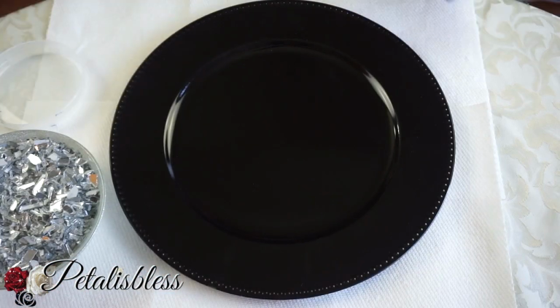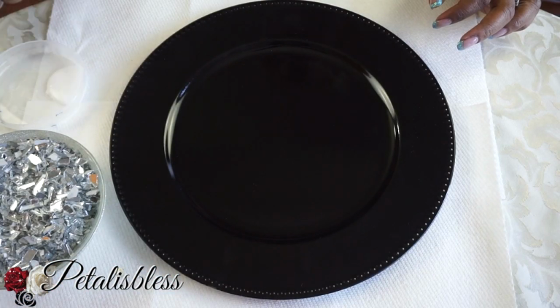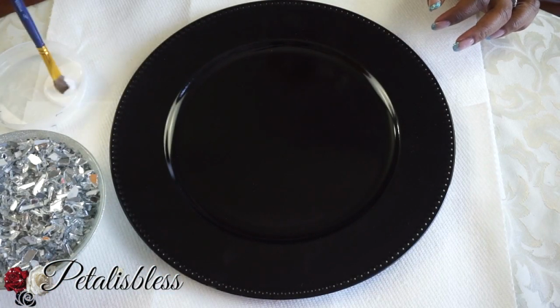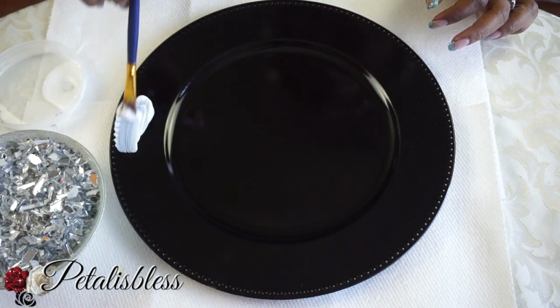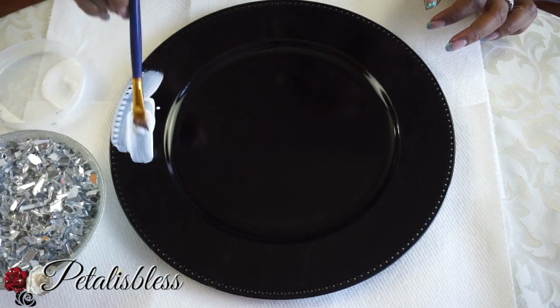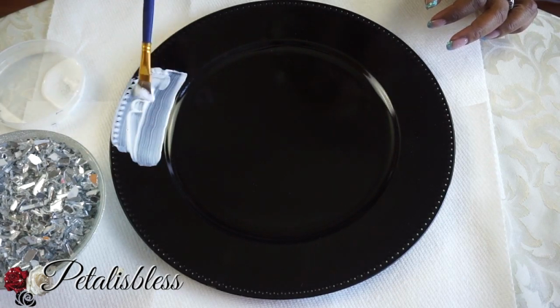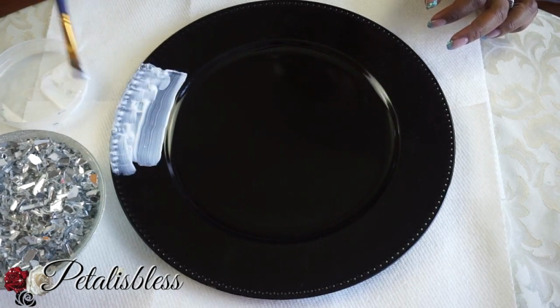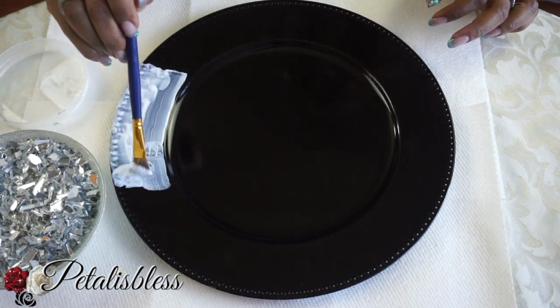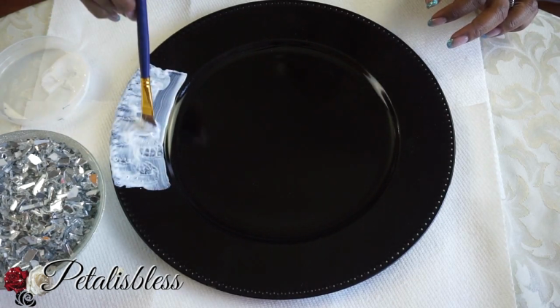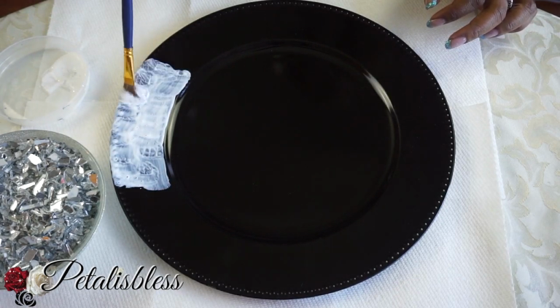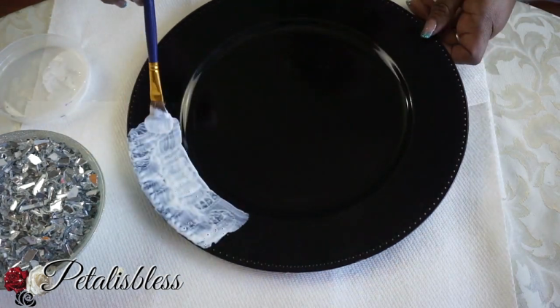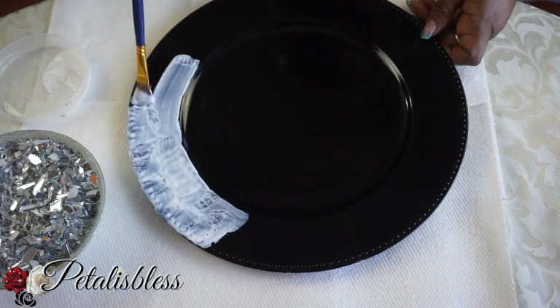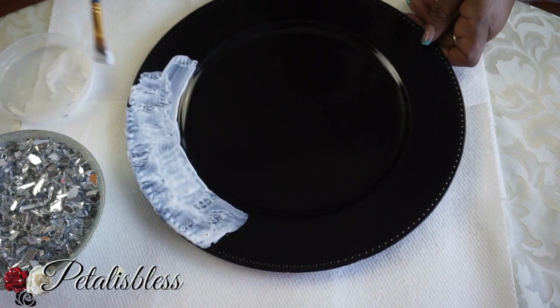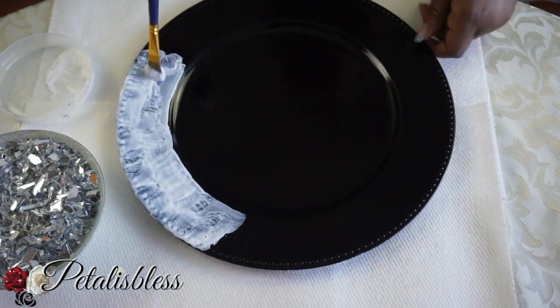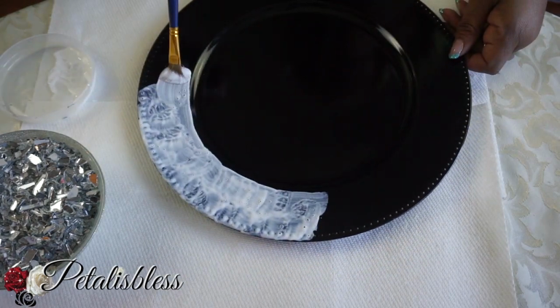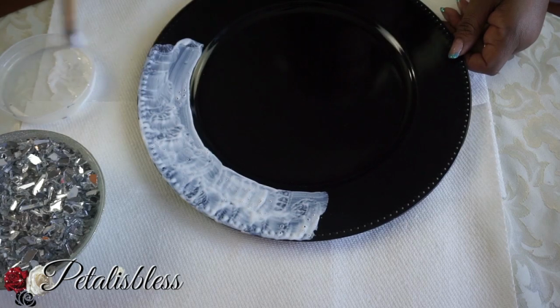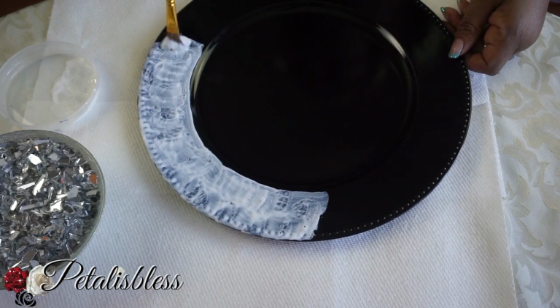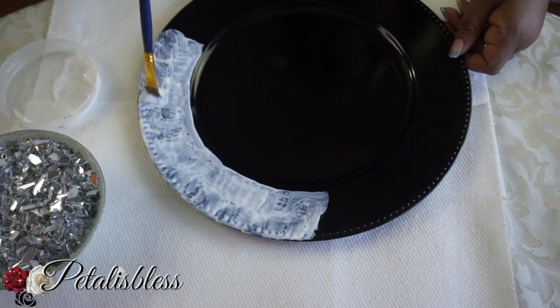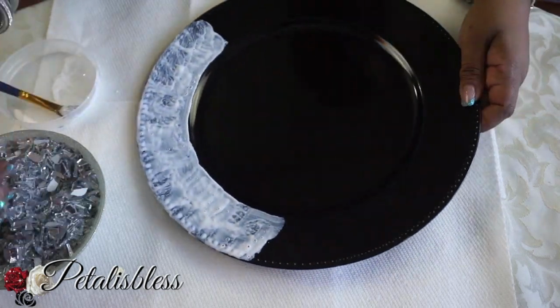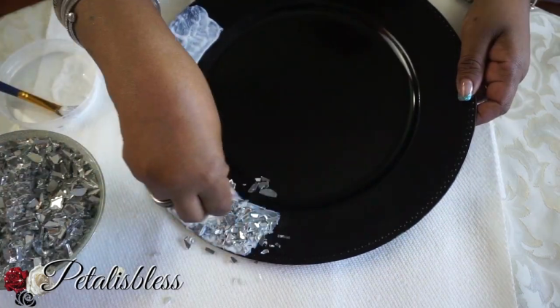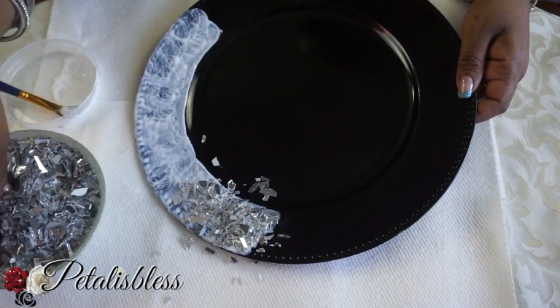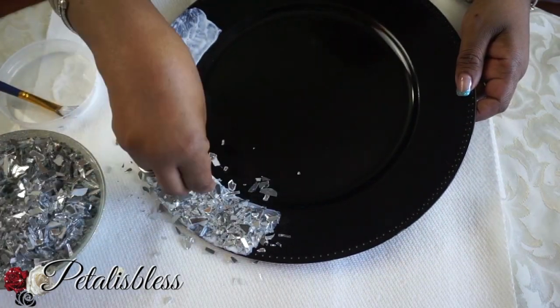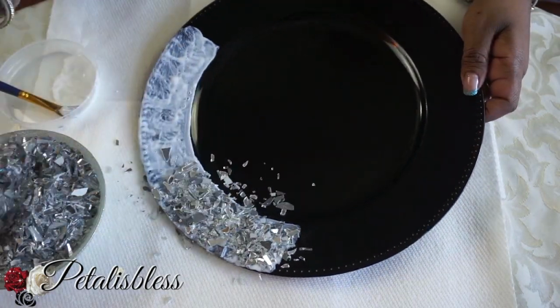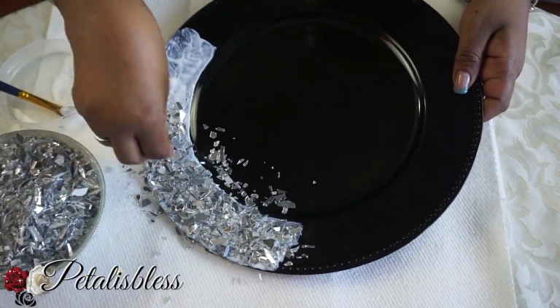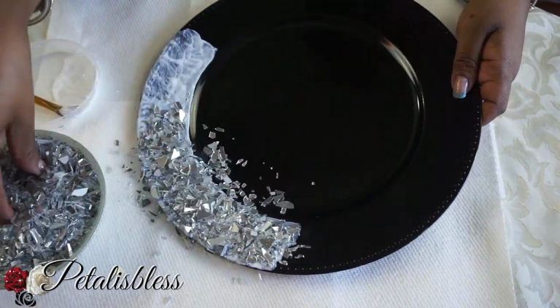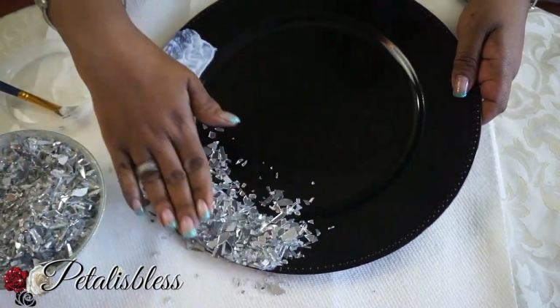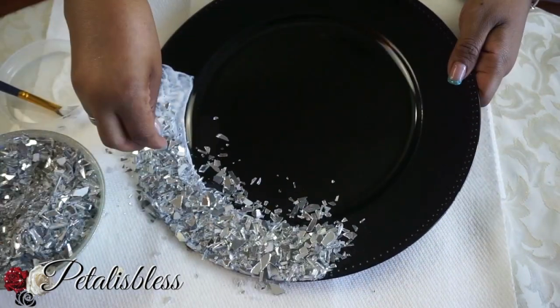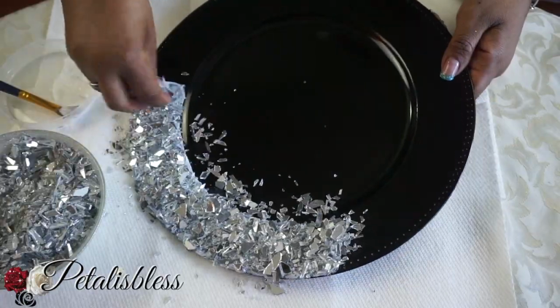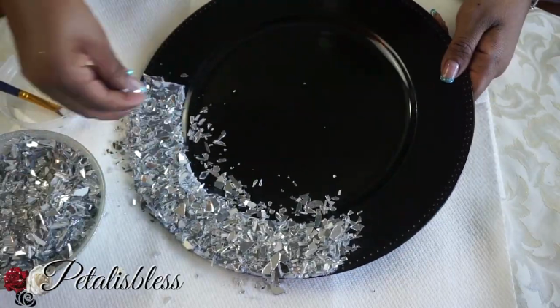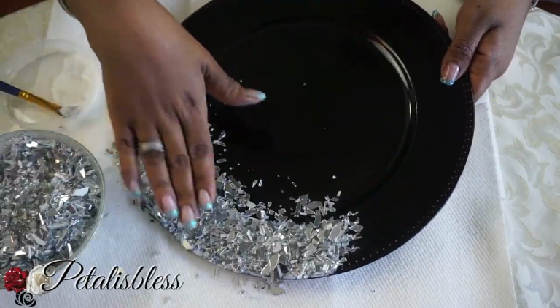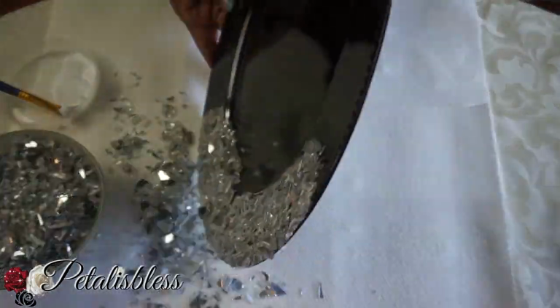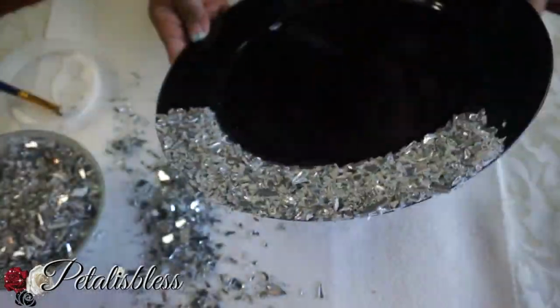Now we're going to take our Mod Podge and put it right around the rim of the charger, and then we're going to add our crushed glass, going all the way around.